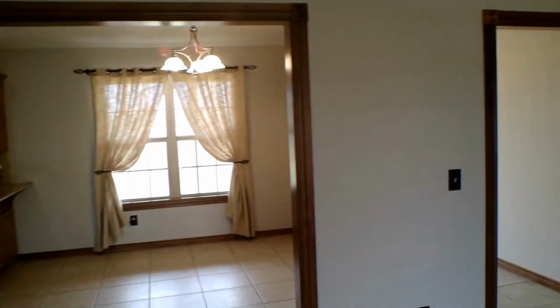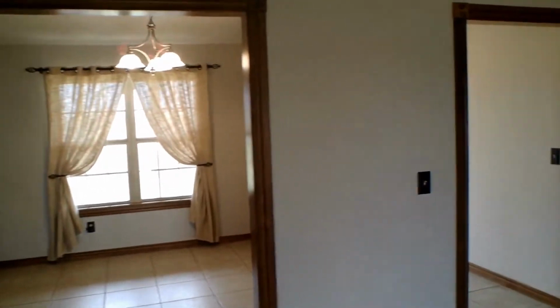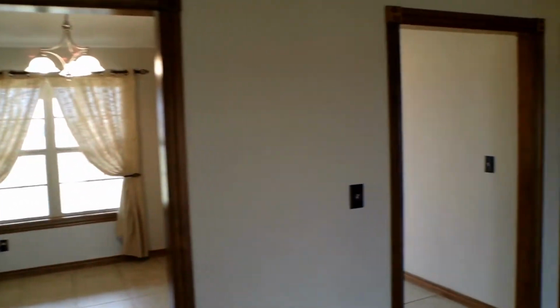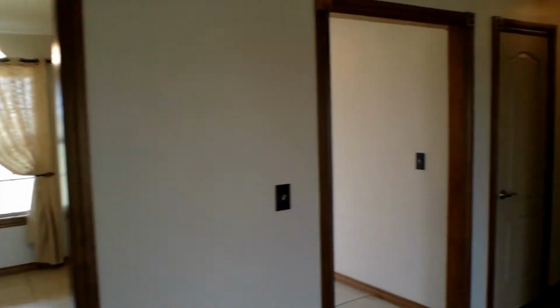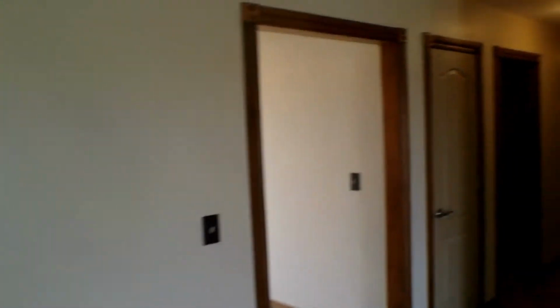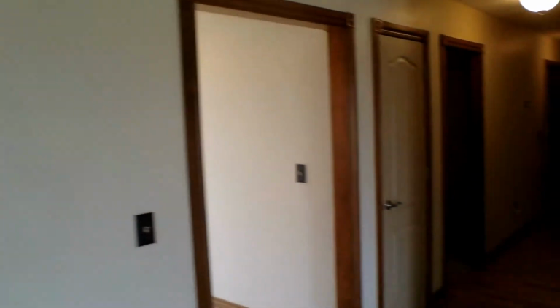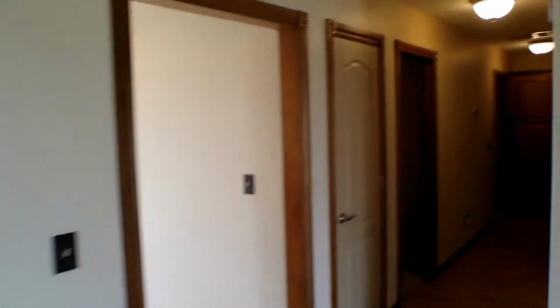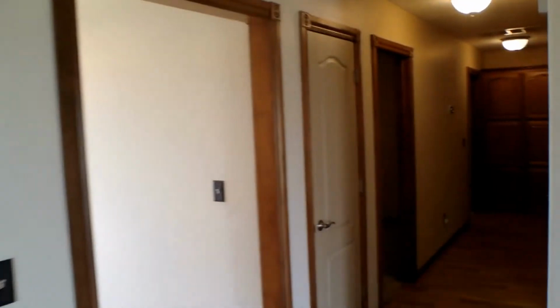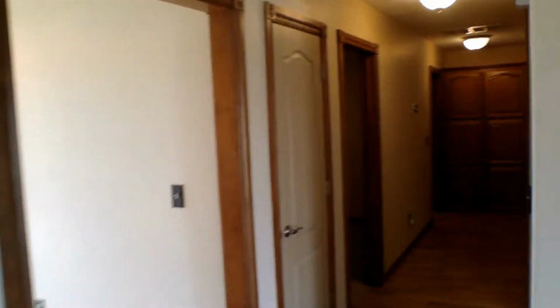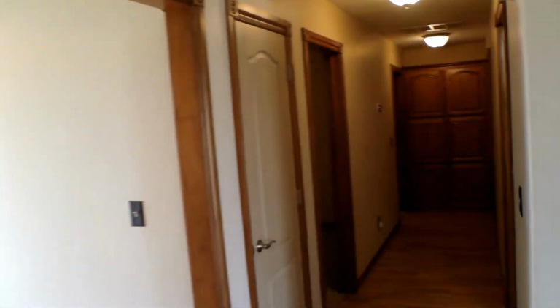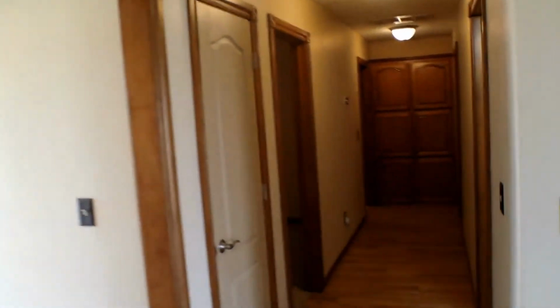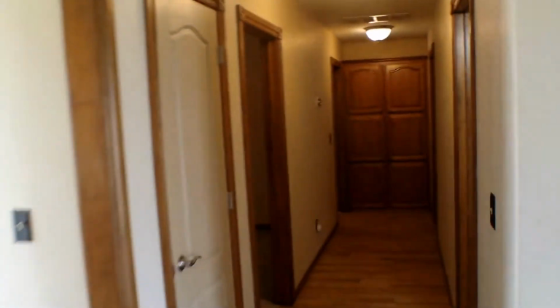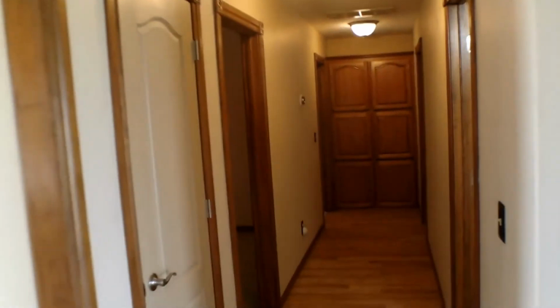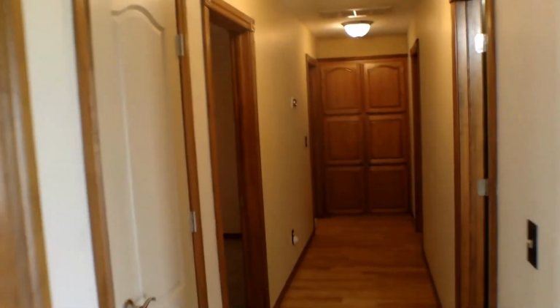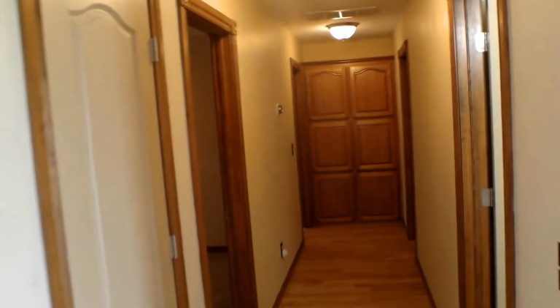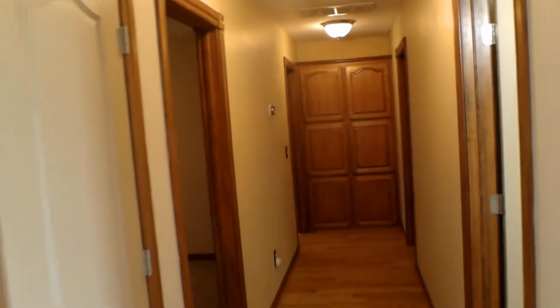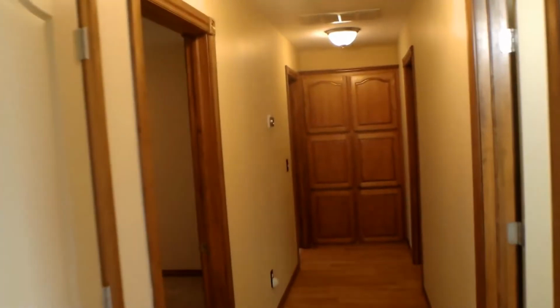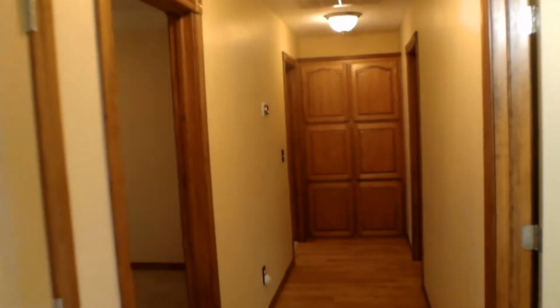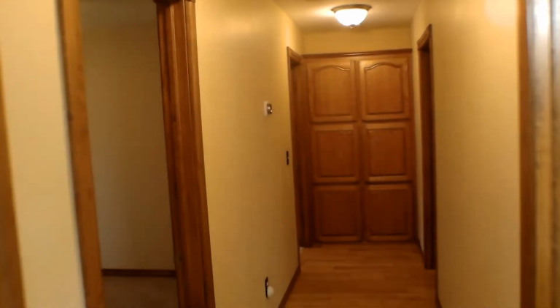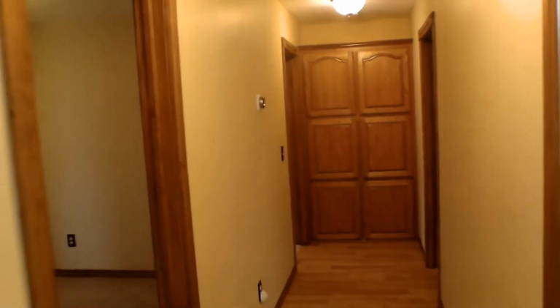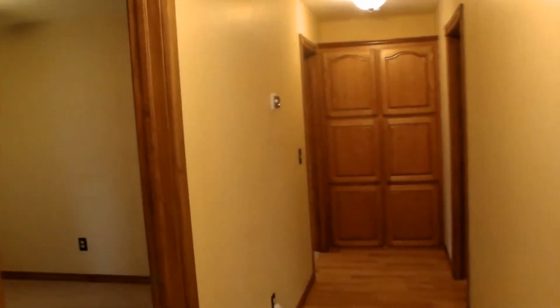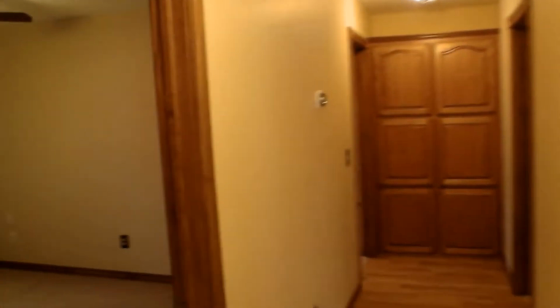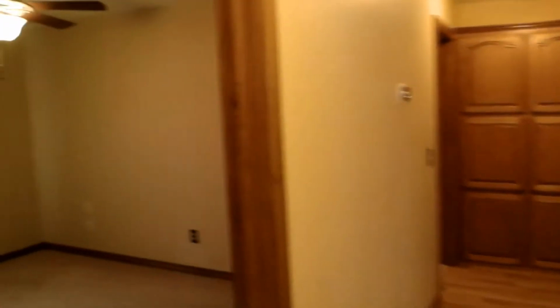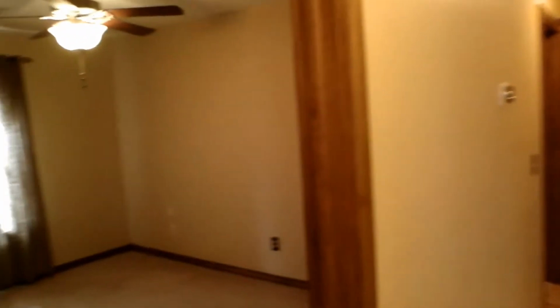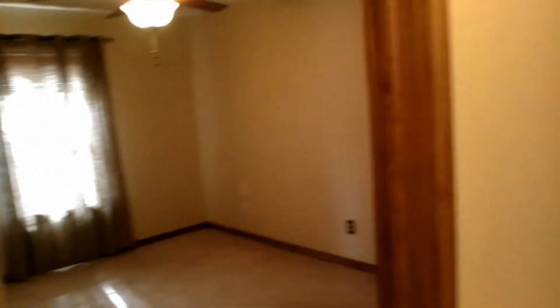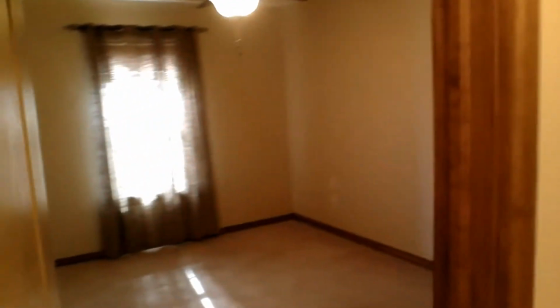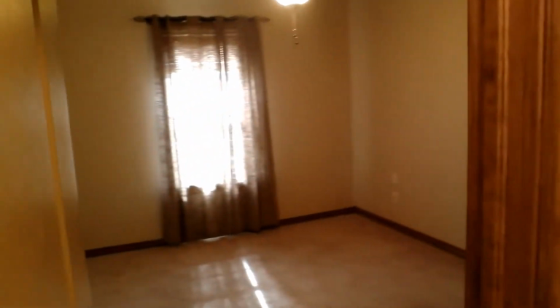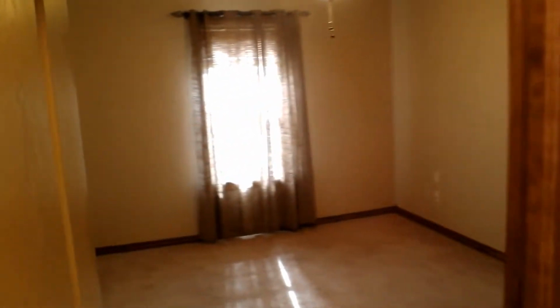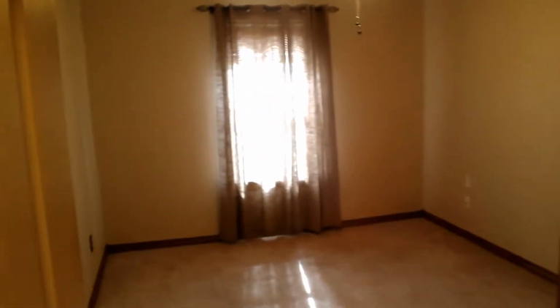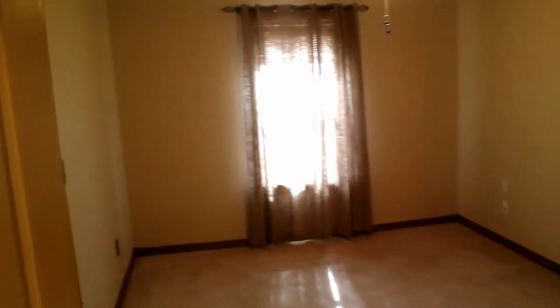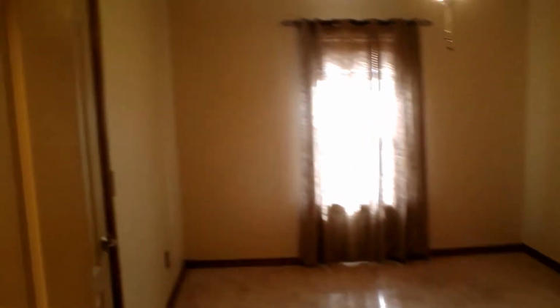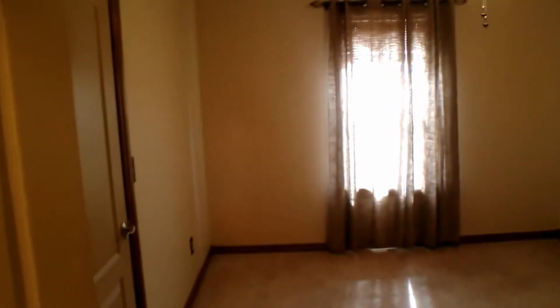We're going to be walking down this hallway here. We're going to be taking our first left. And here we have the first bedroom of the house.